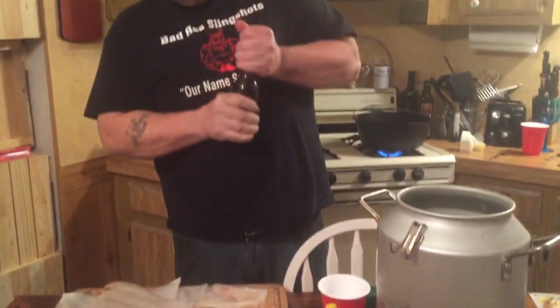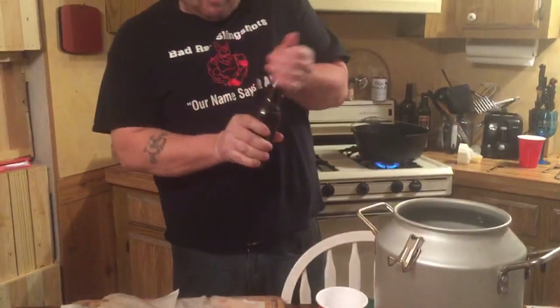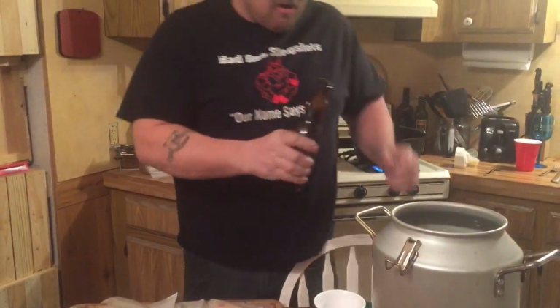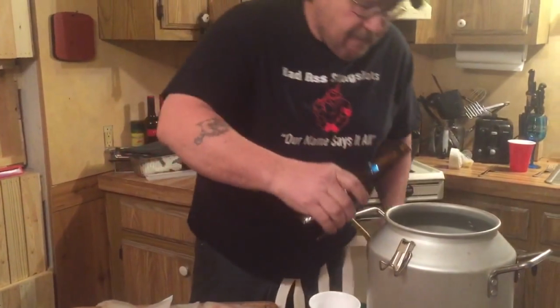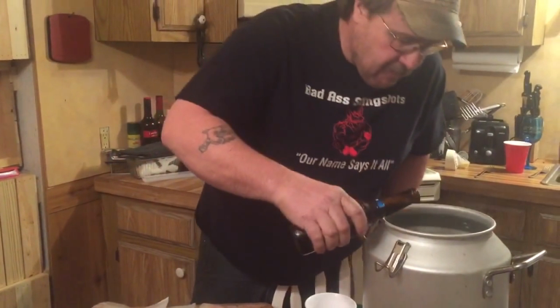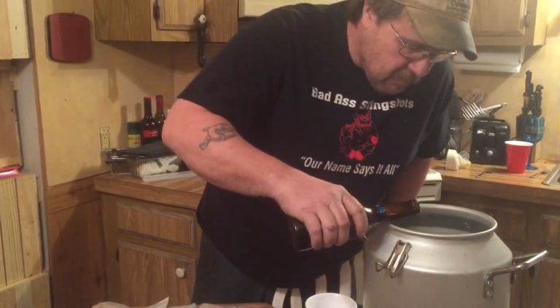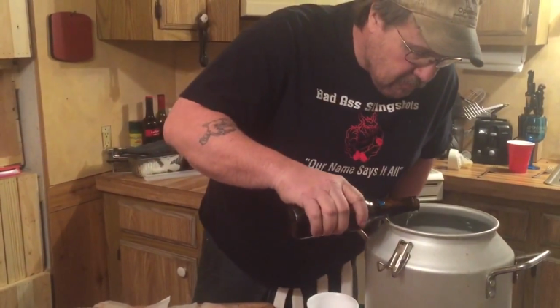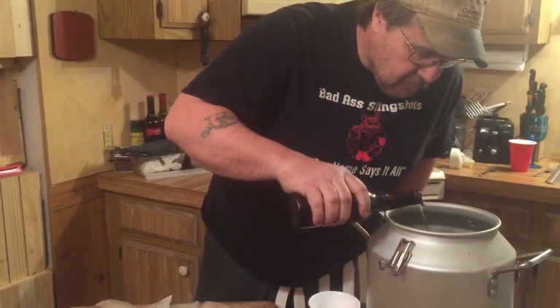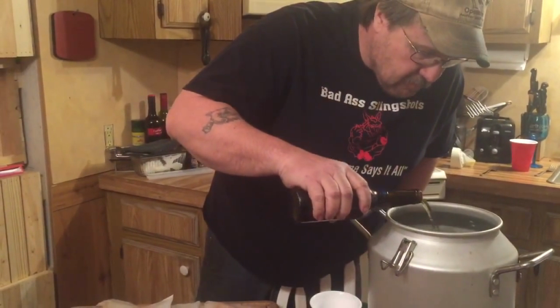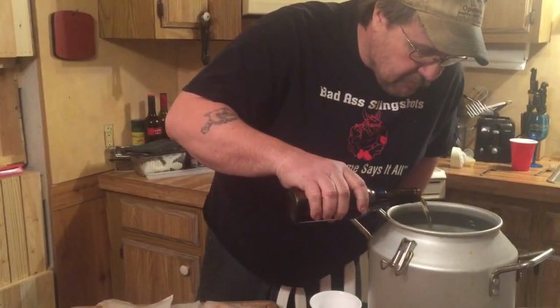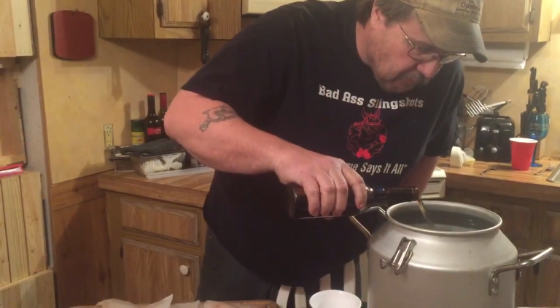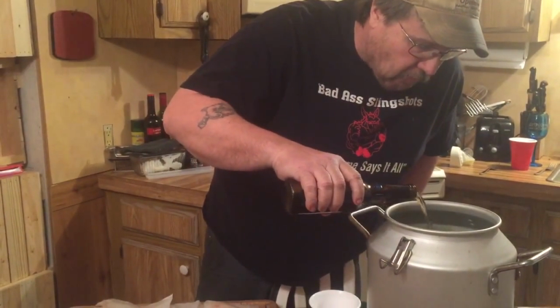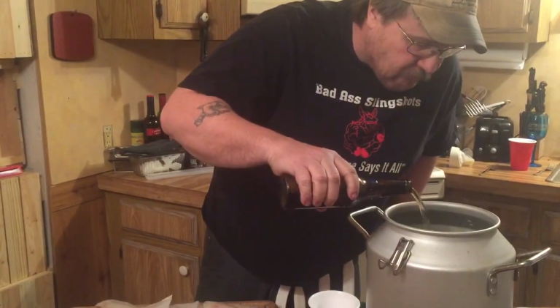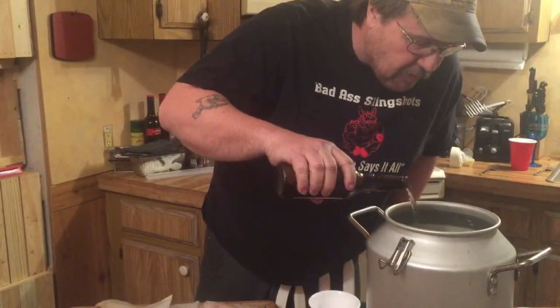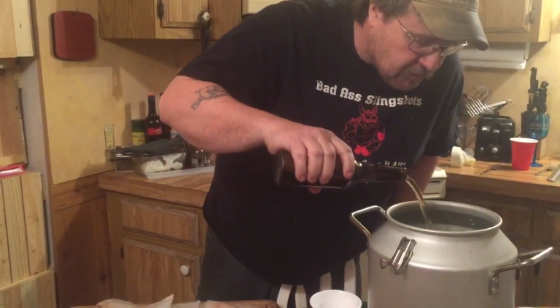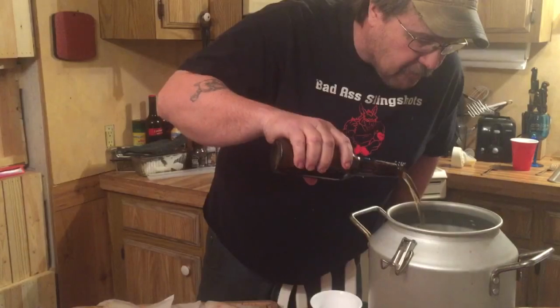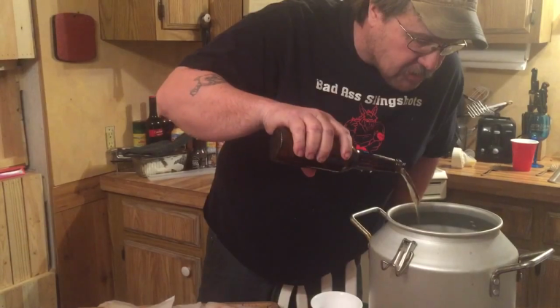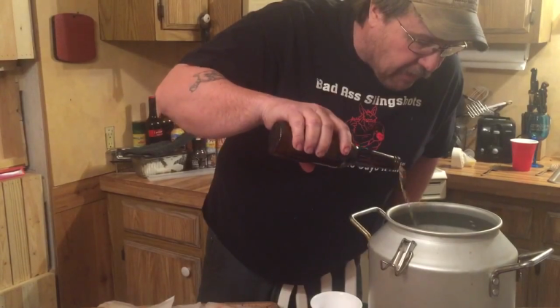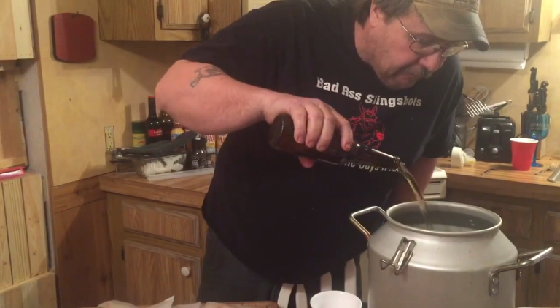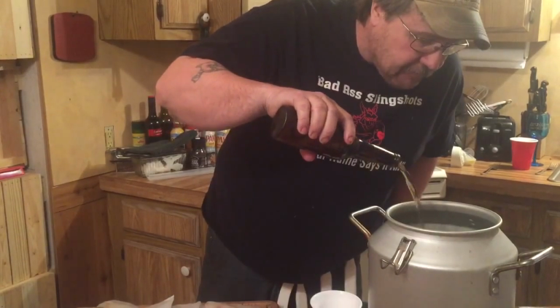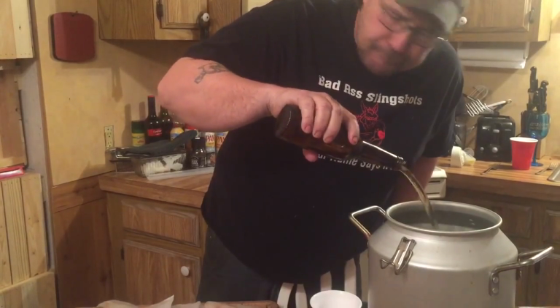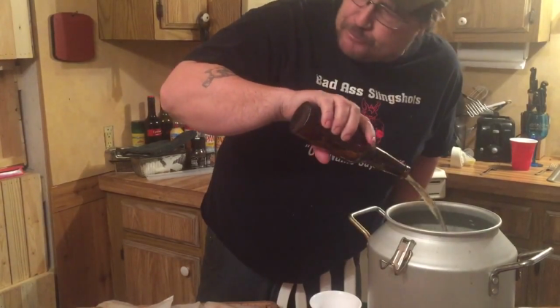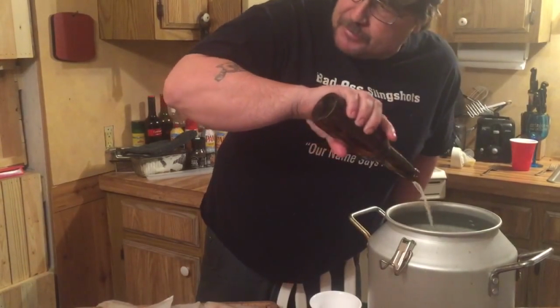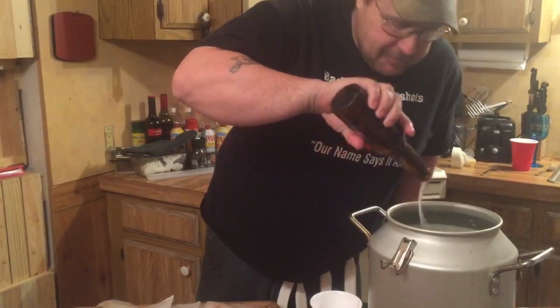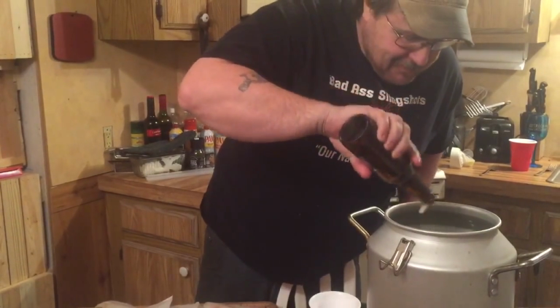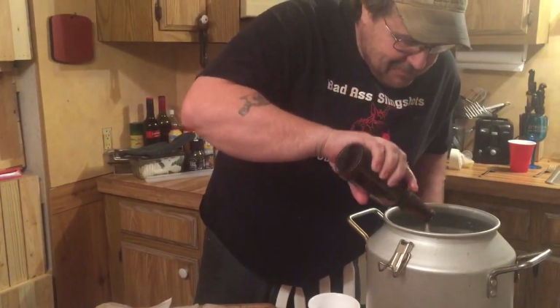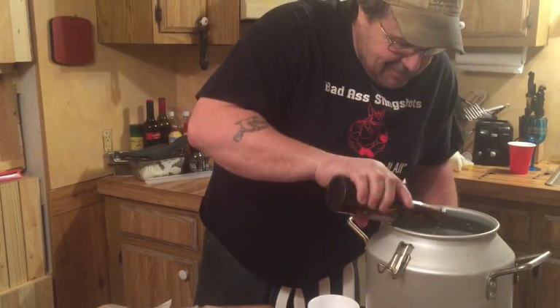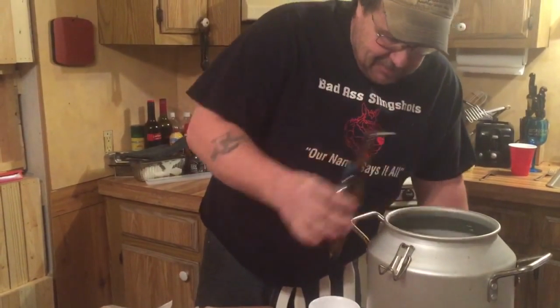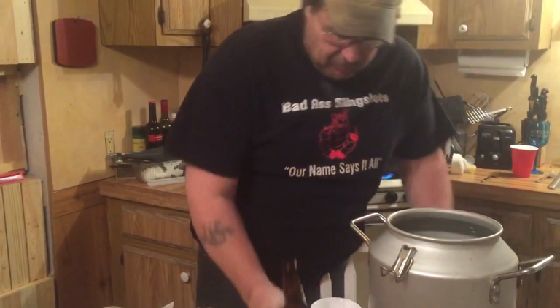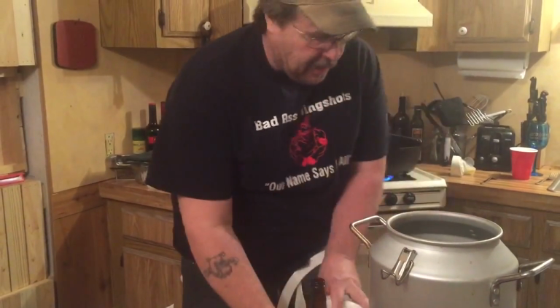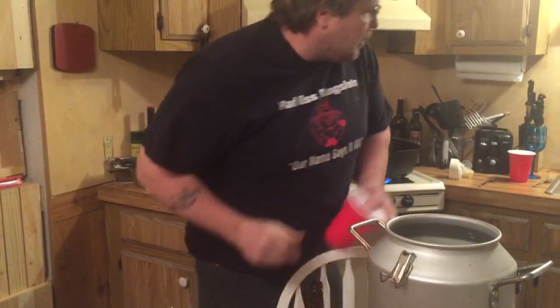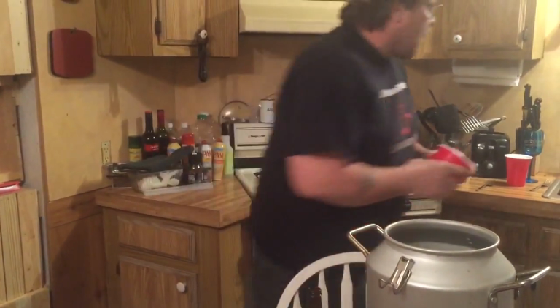Put our beer in there — that vortex thing works great — then we're going to add a little bit of water.